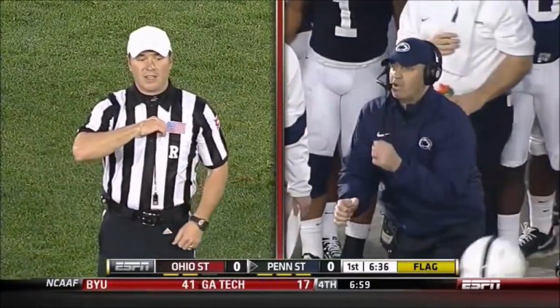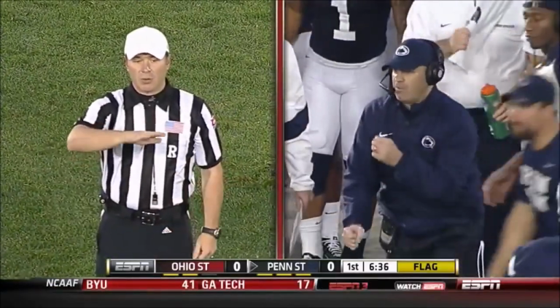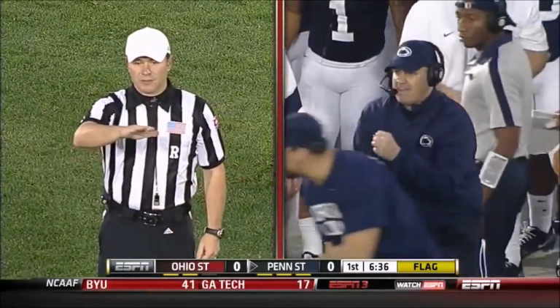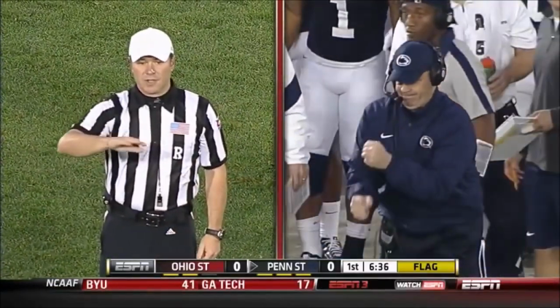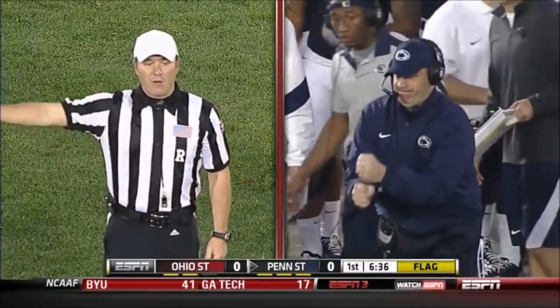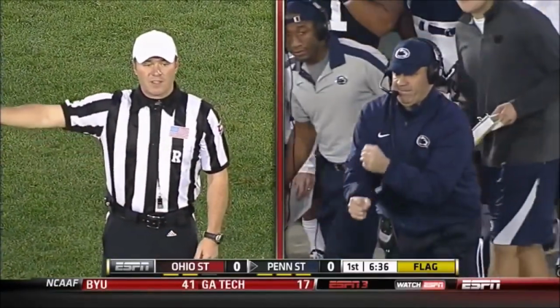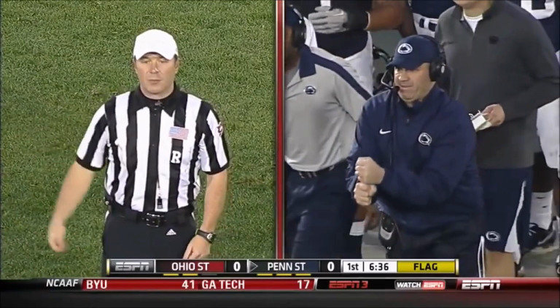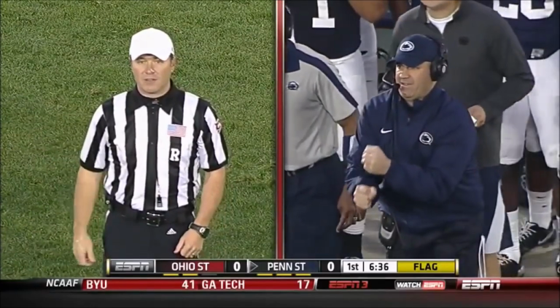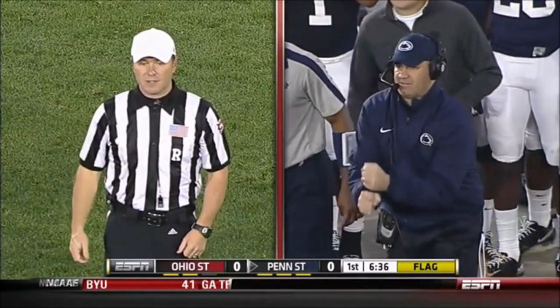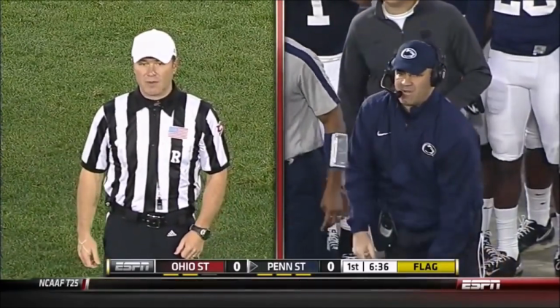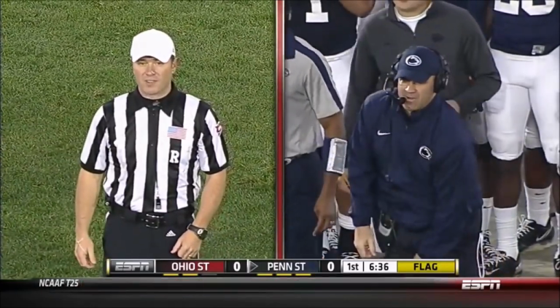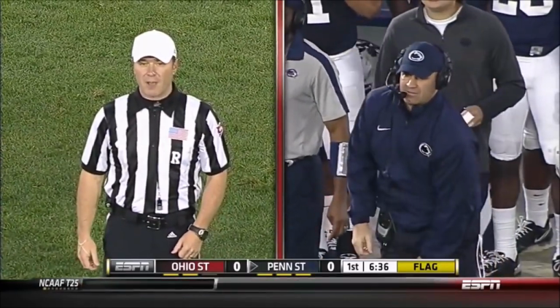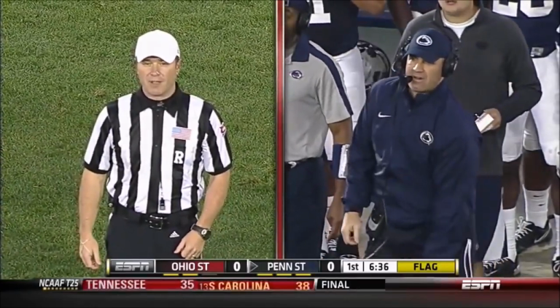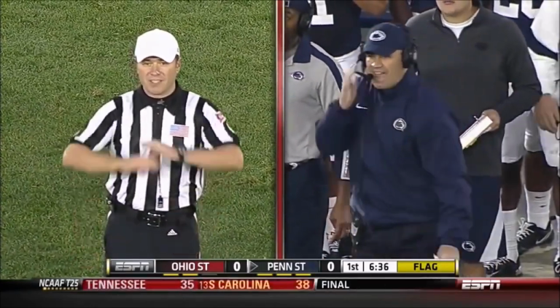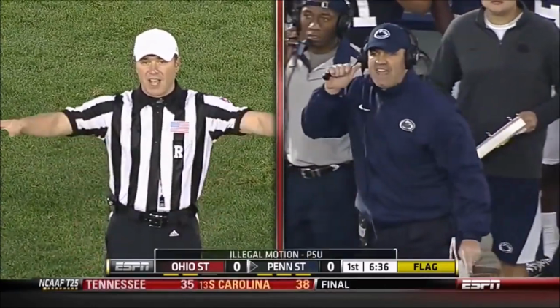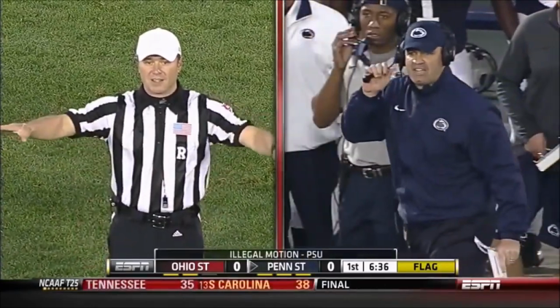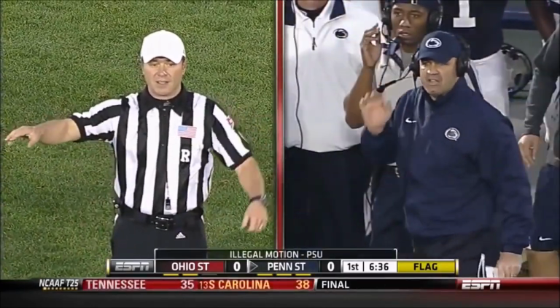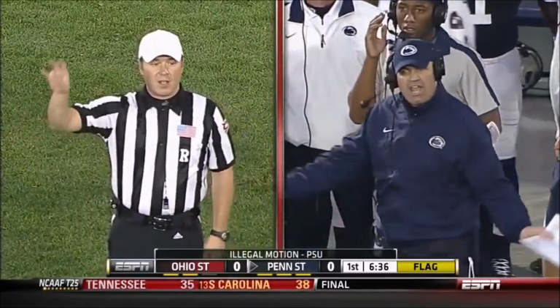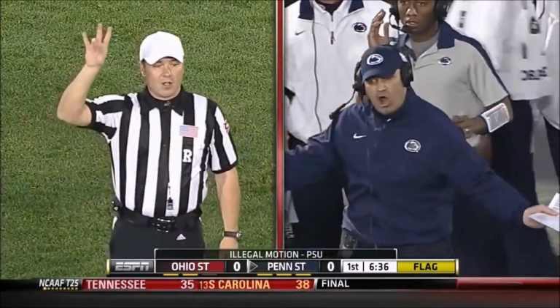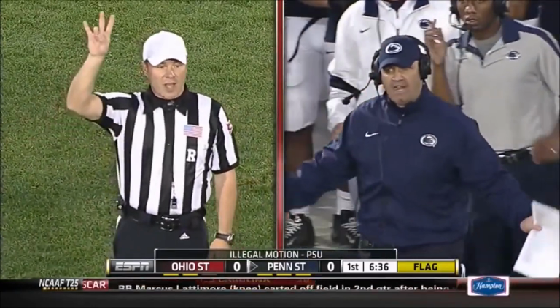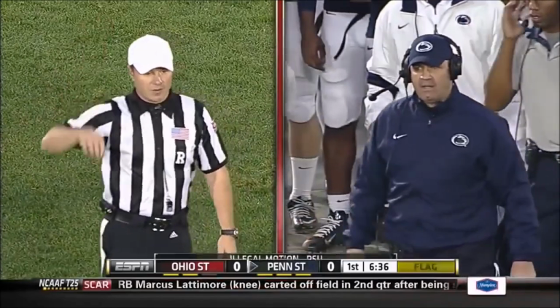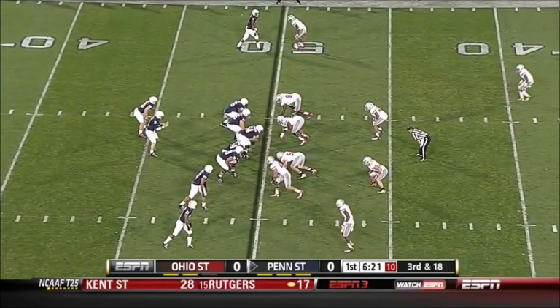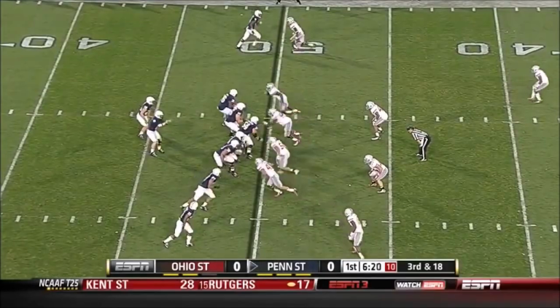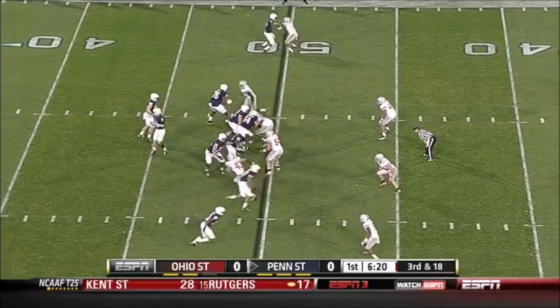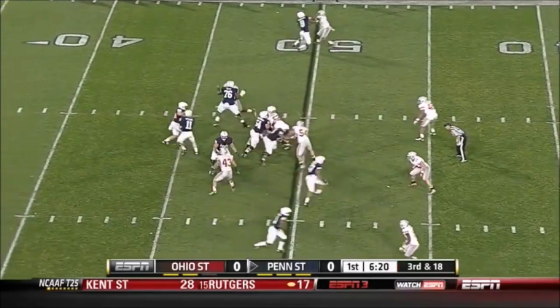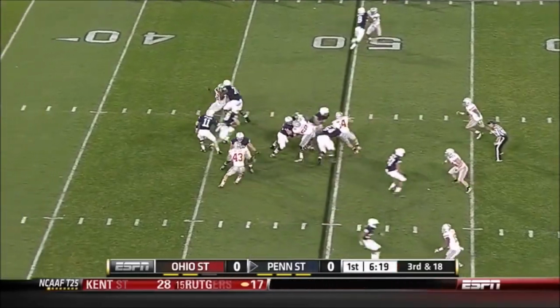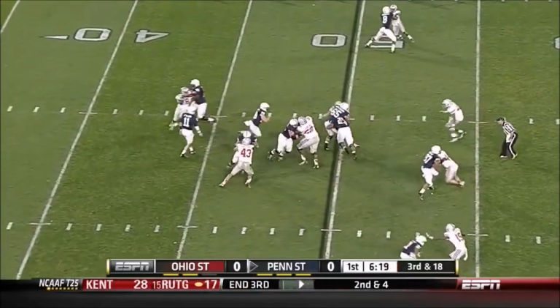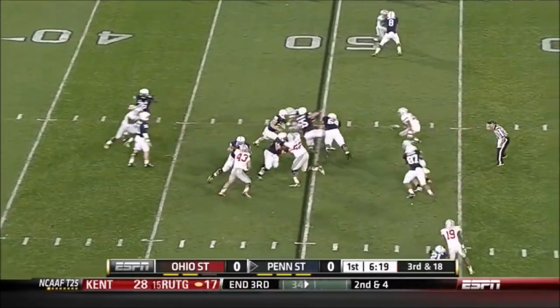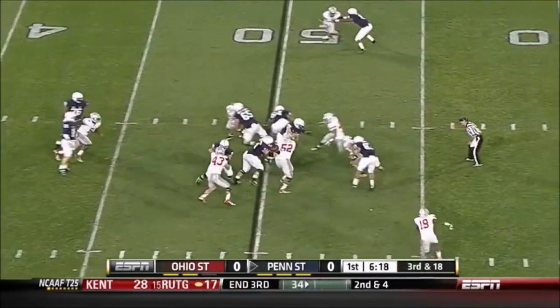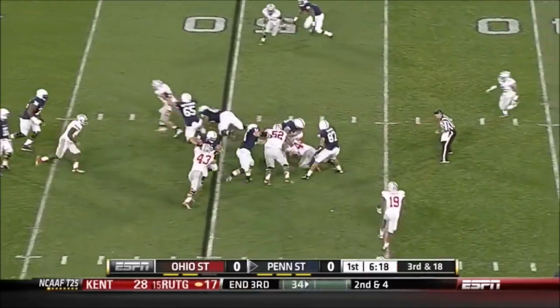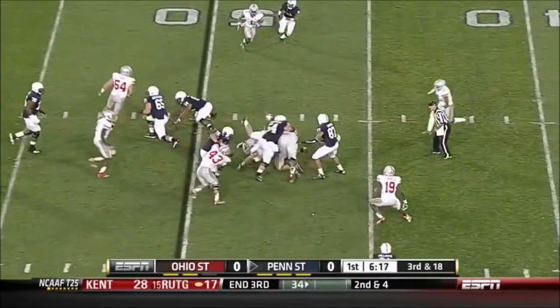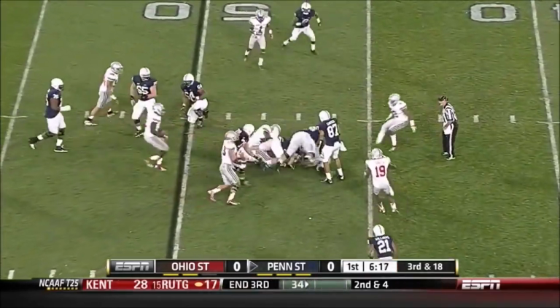Illegal motion, offense number 11, moving forward at the snap — penalties declined. Third down. Zach Zwinak in at running back, he gets the call.